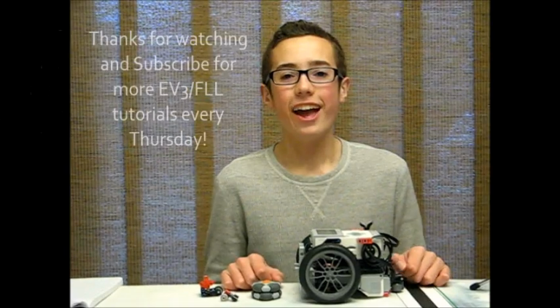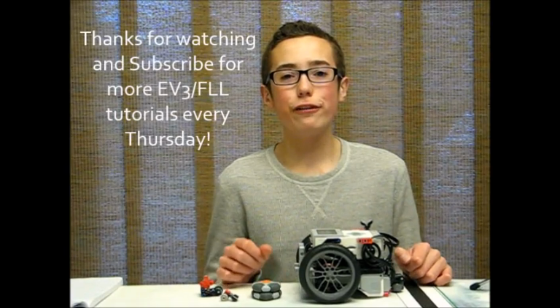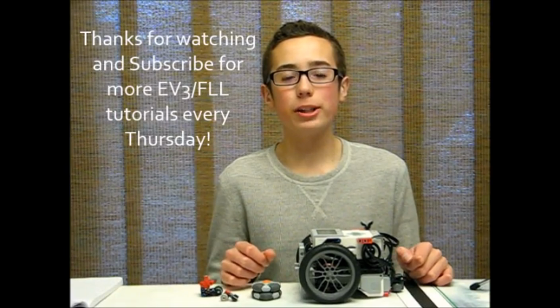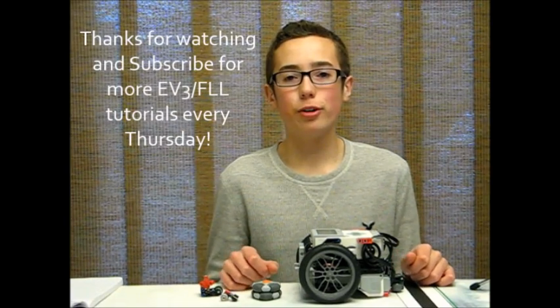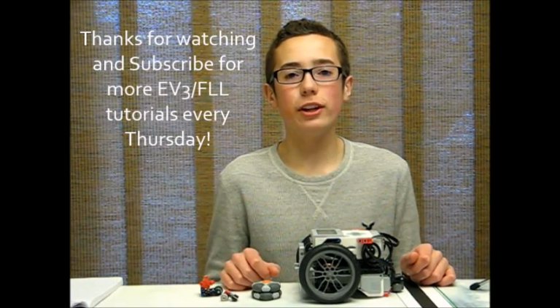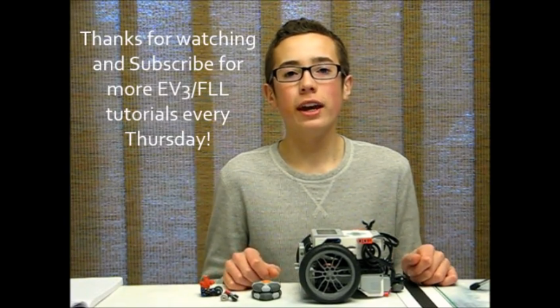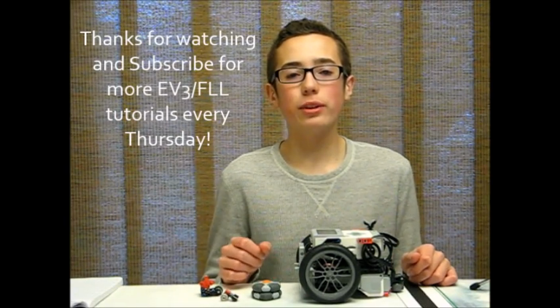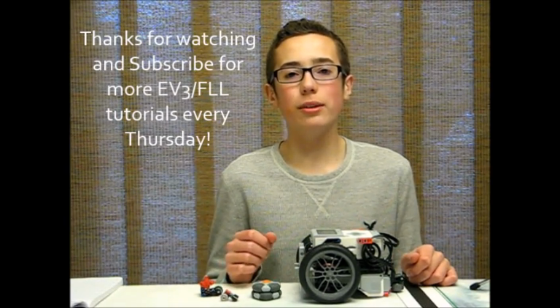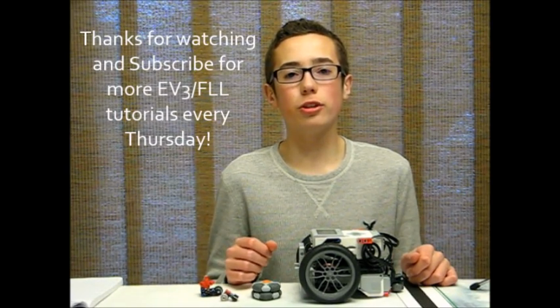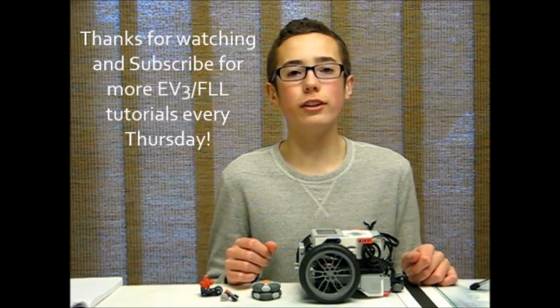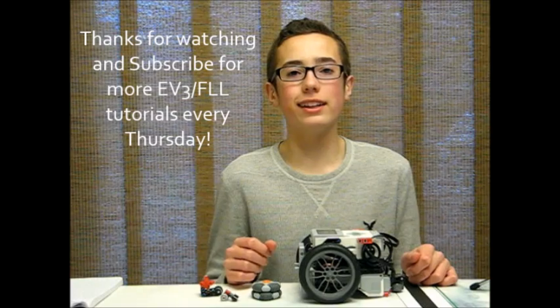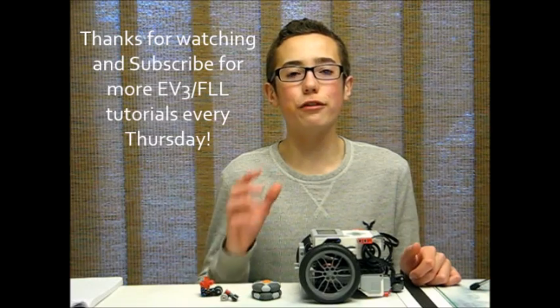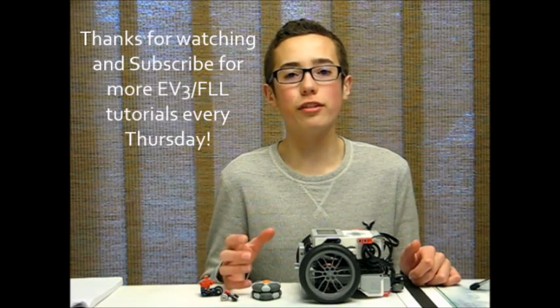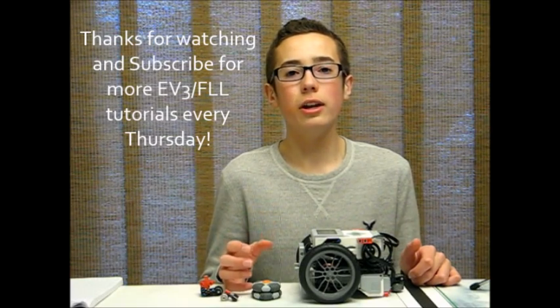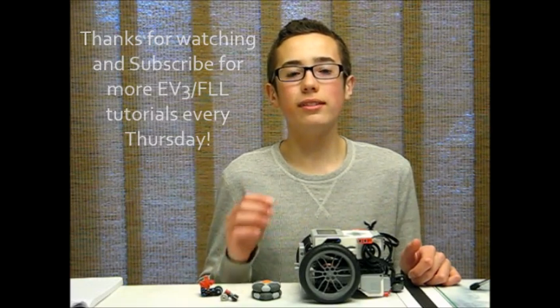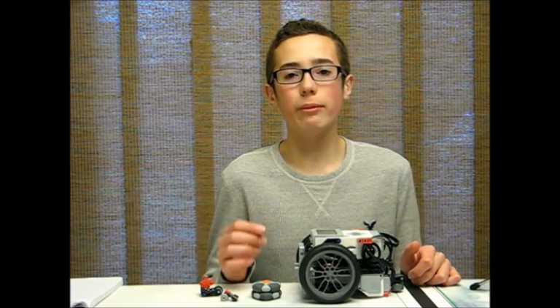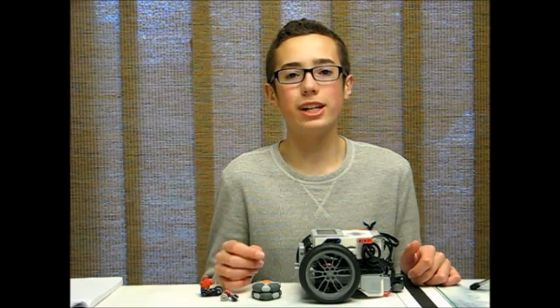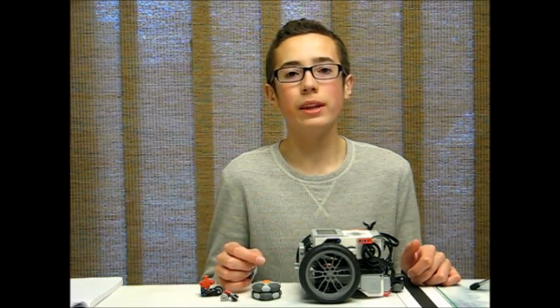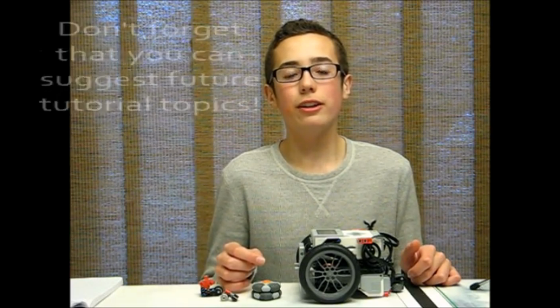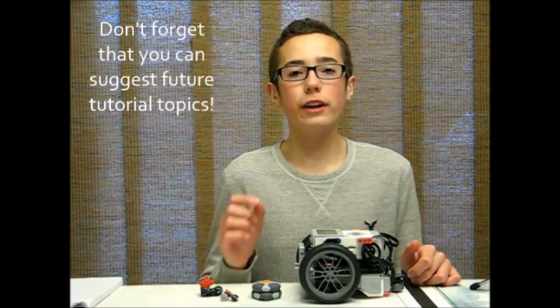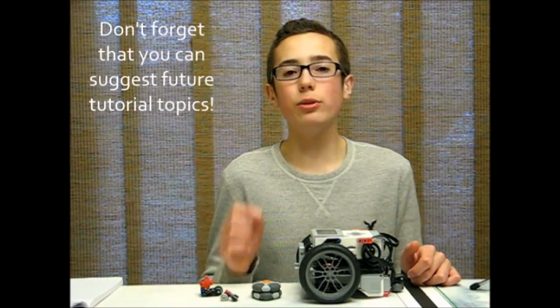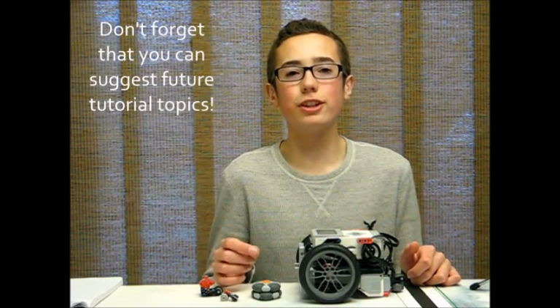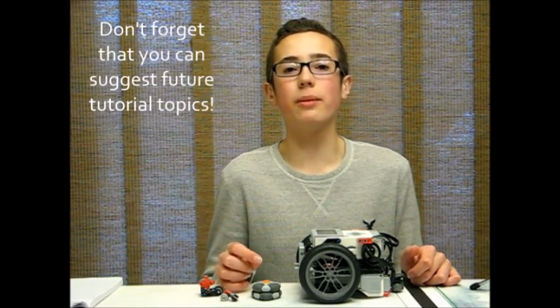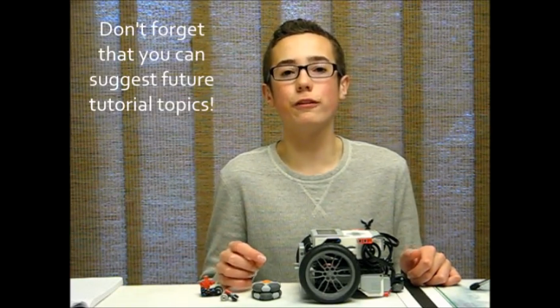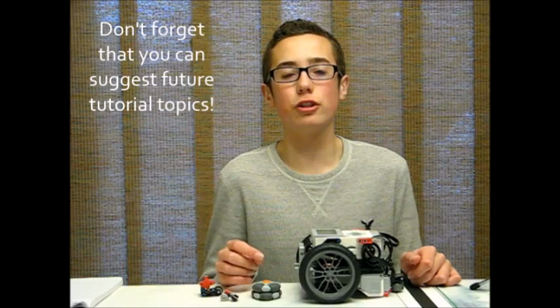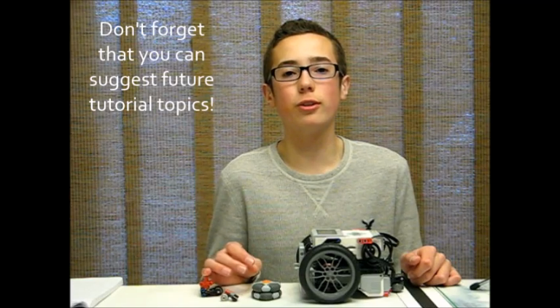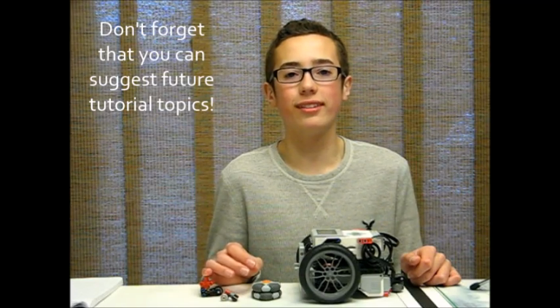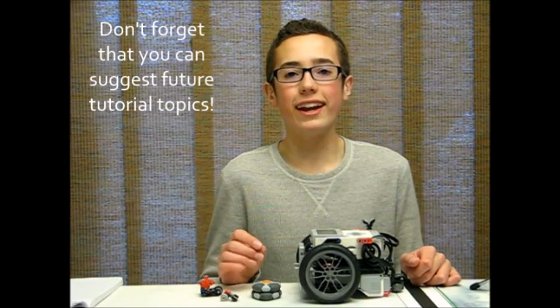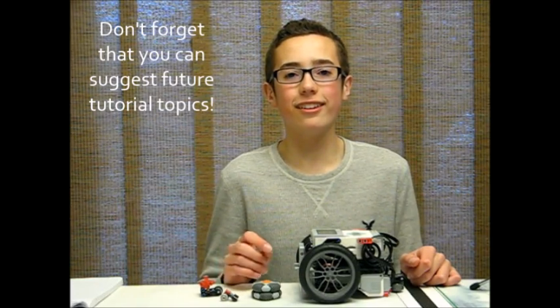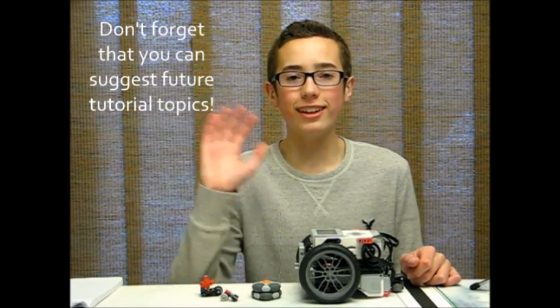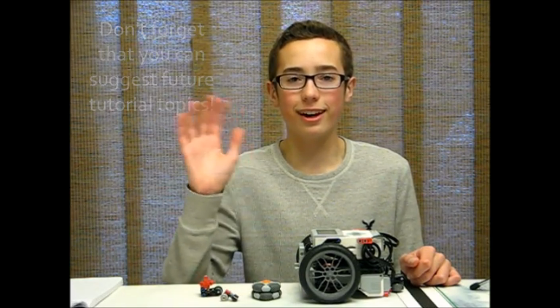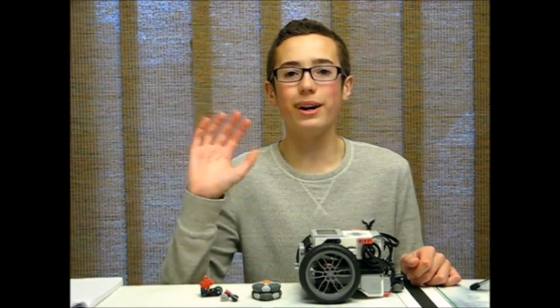Thank you for watching my tutorial video. If you would like to see more tutorial videos like this every Thursday, please subscribe to my channel, and don't forget you can suggest topics for future tutorial videos. Thank you and I'll see you next time. Bye!